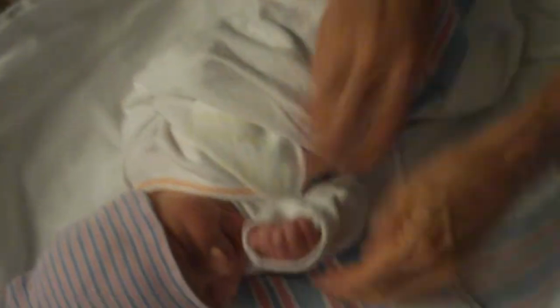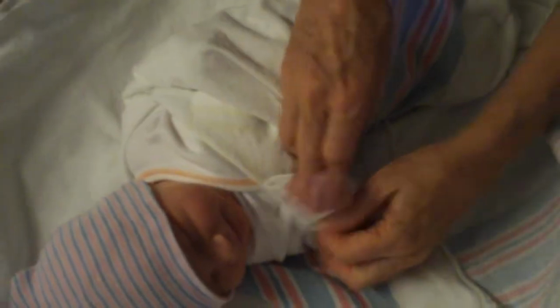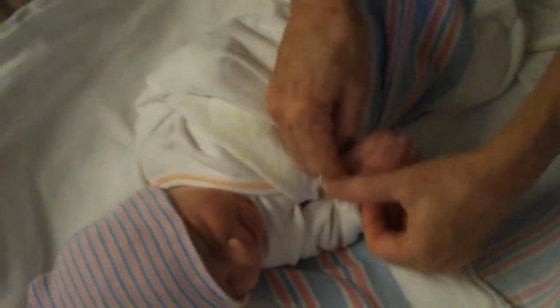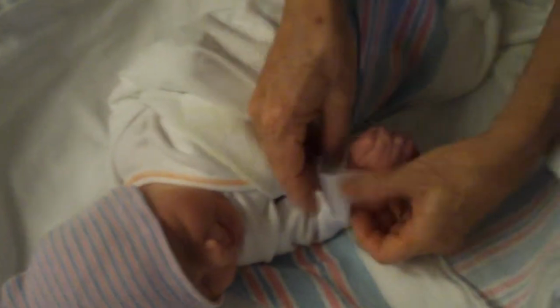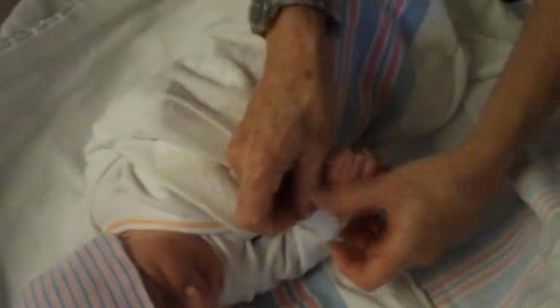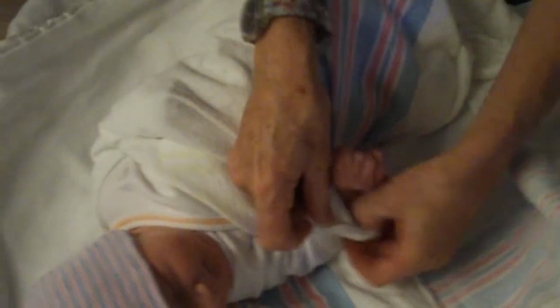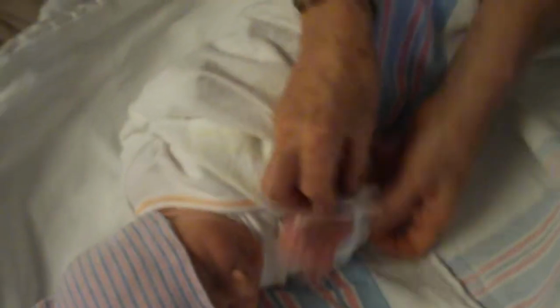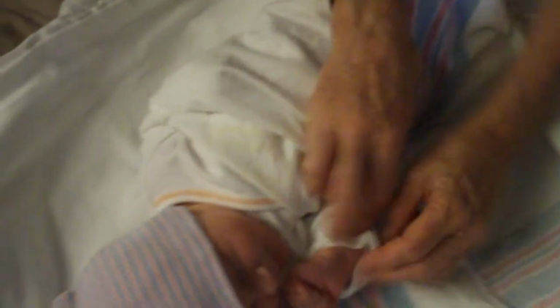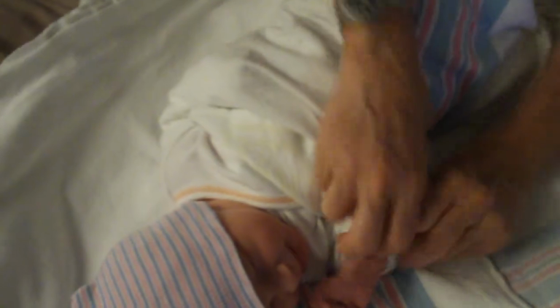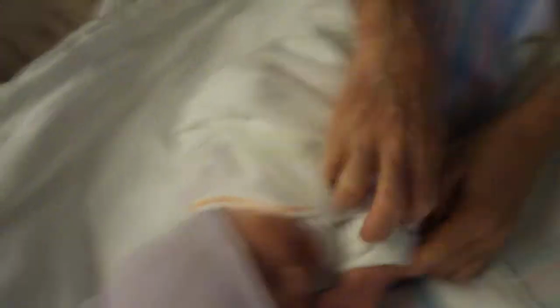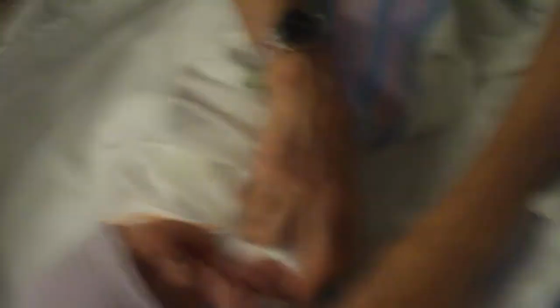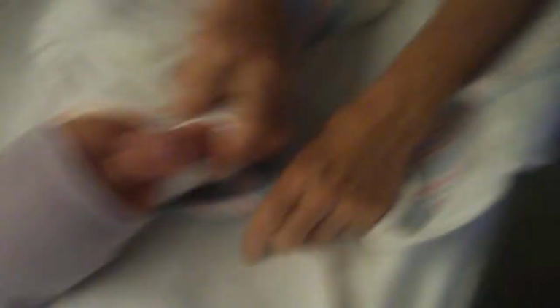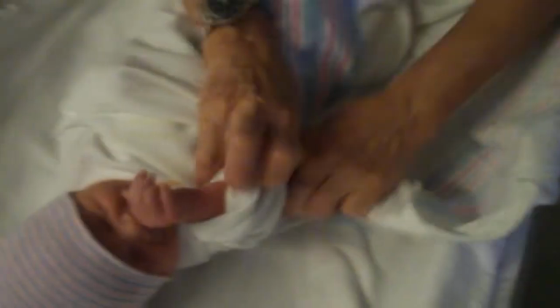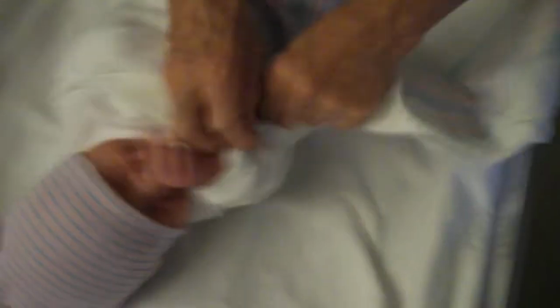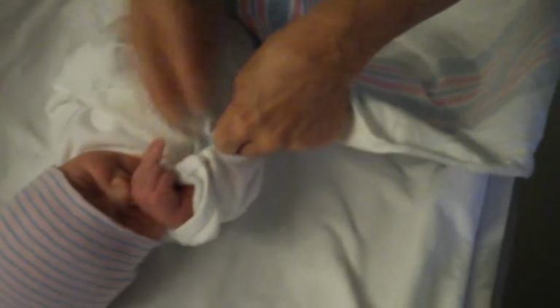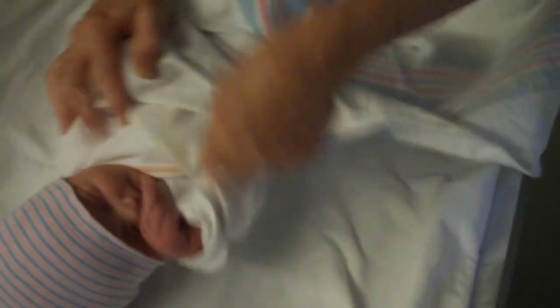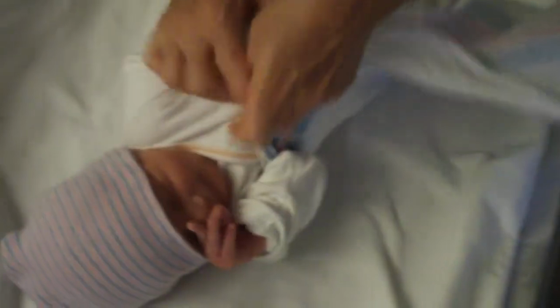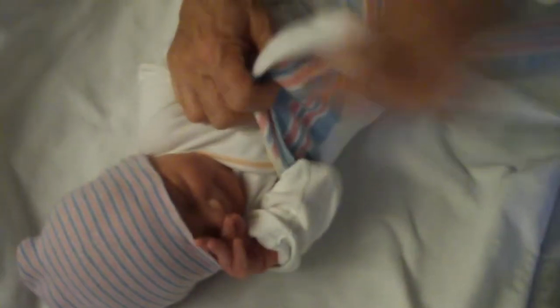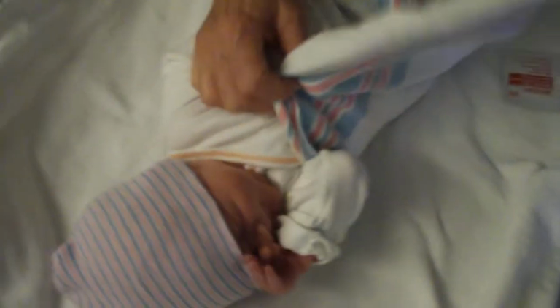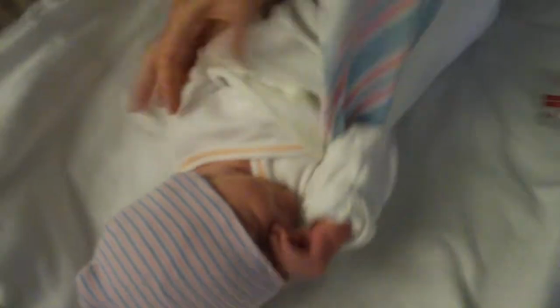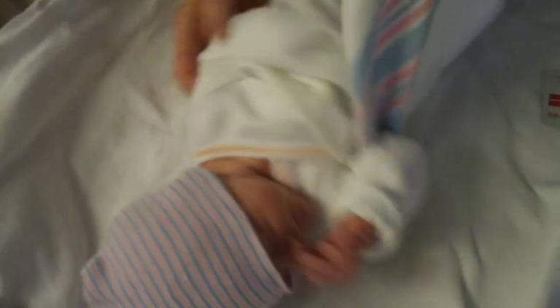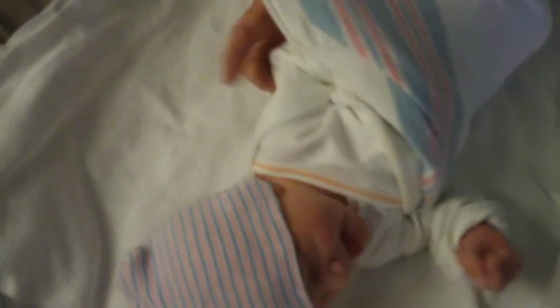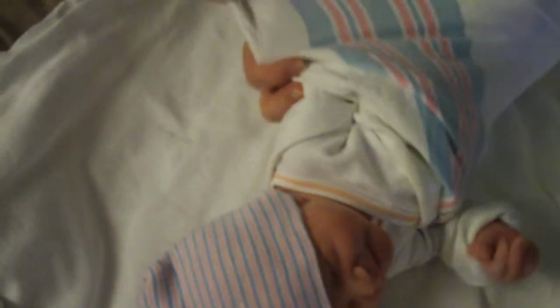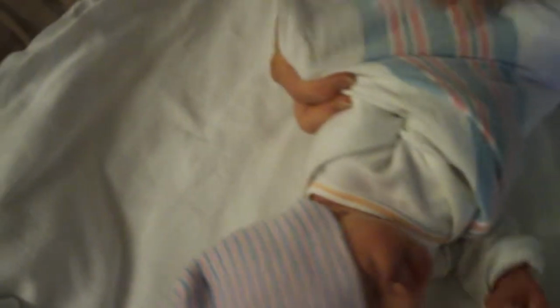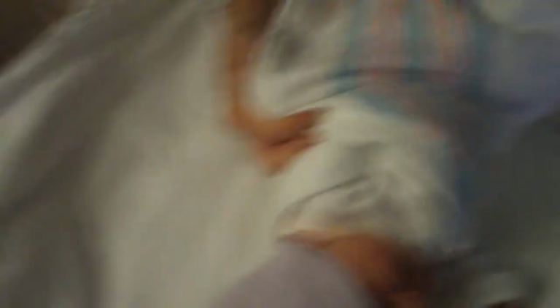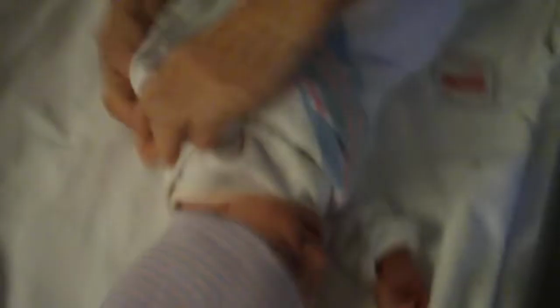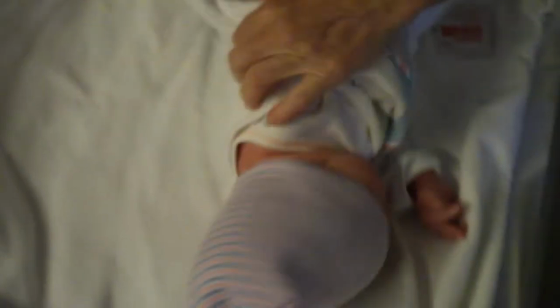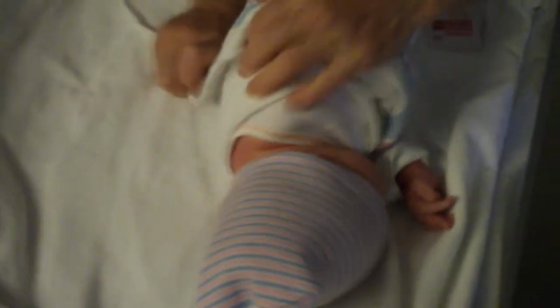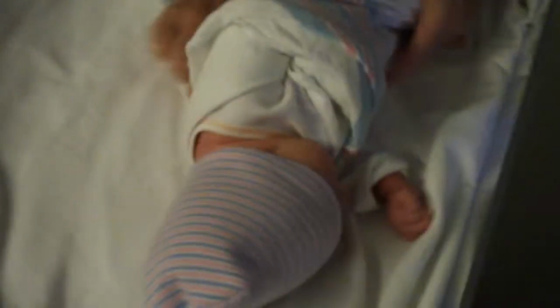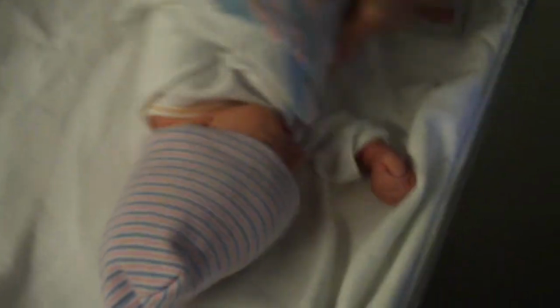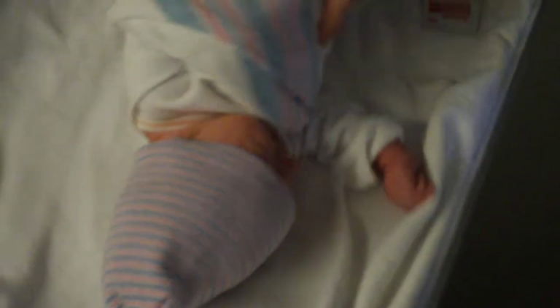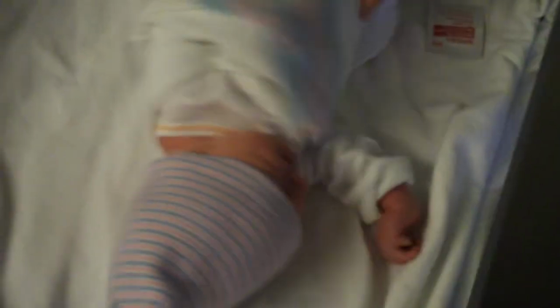I'm going to leave this hand out because, once again, if he can self-soothe himself, everybody's going to win. On this side, I've left that hand out, and once again you want to tightly, tightly wrap like that.